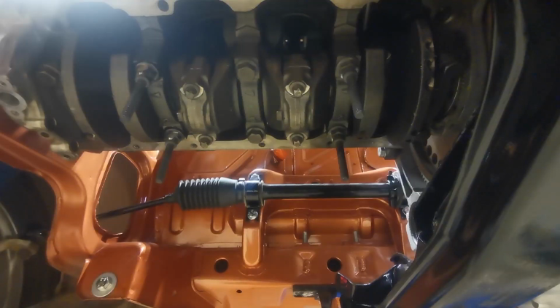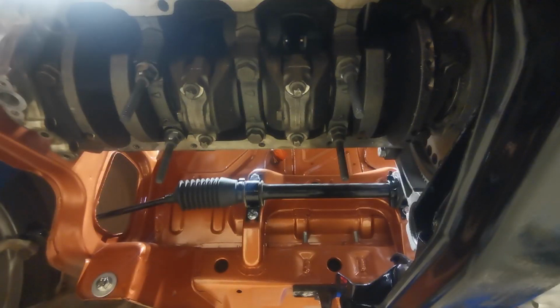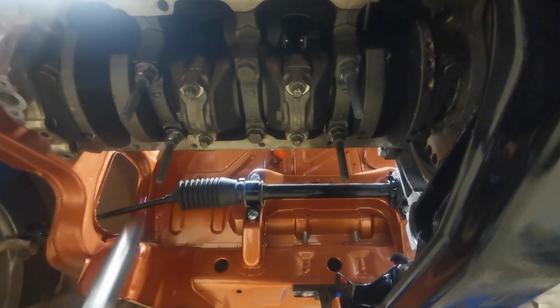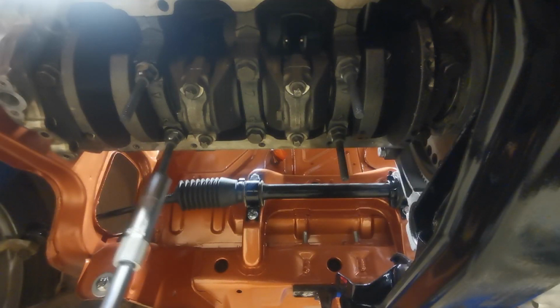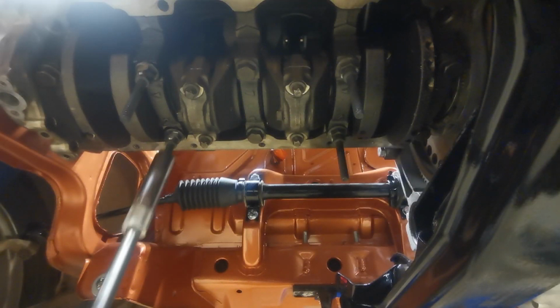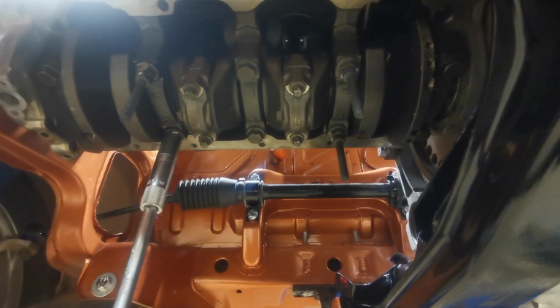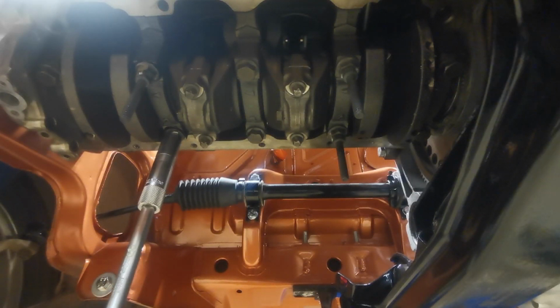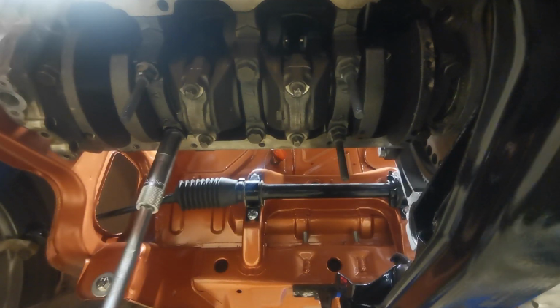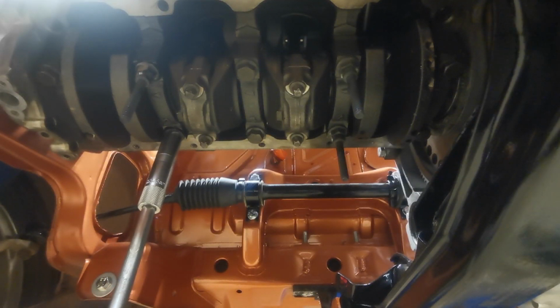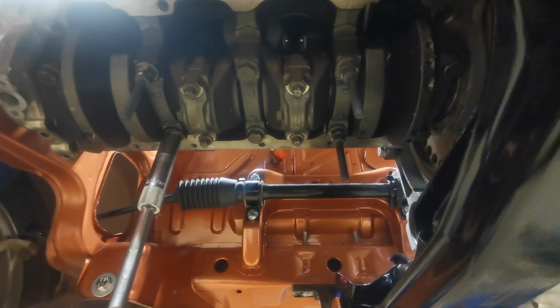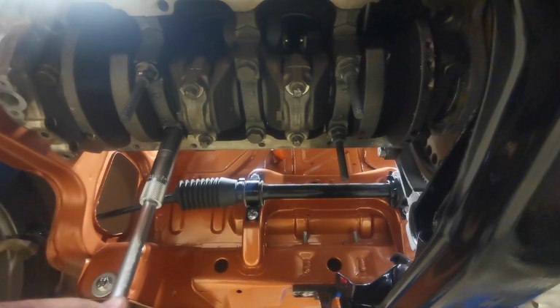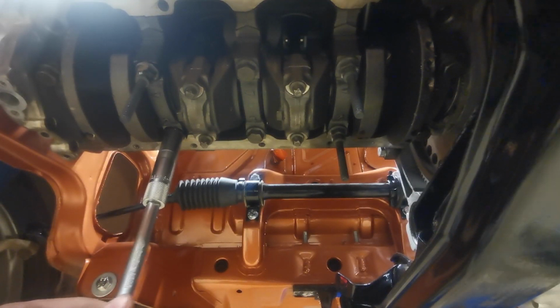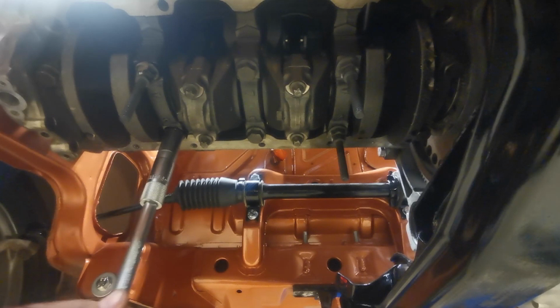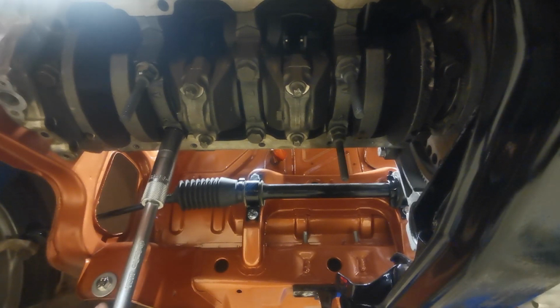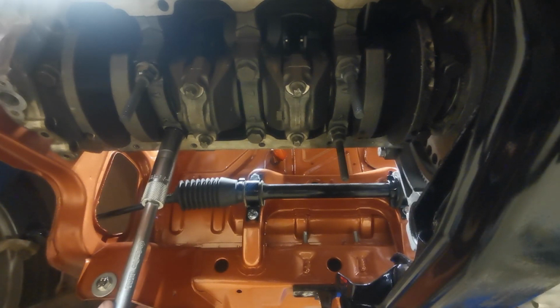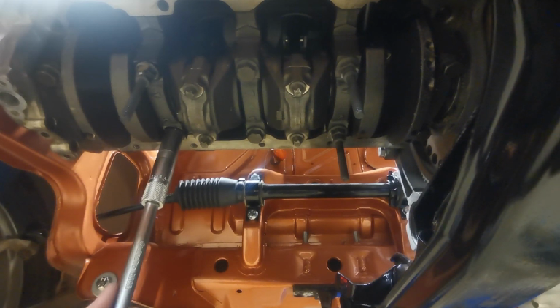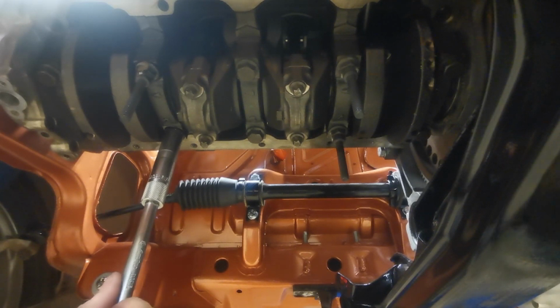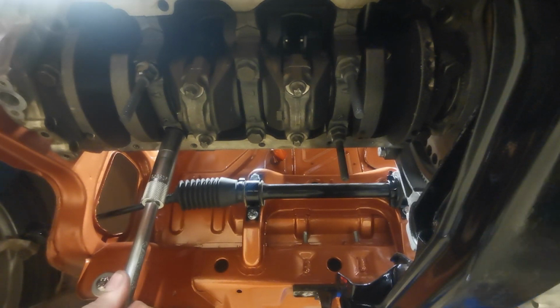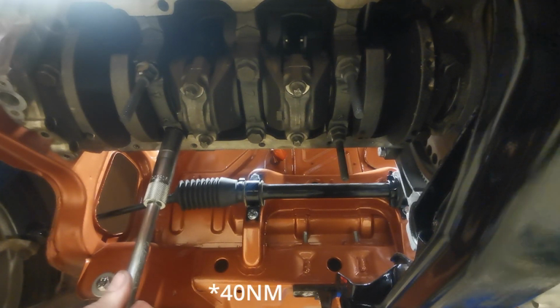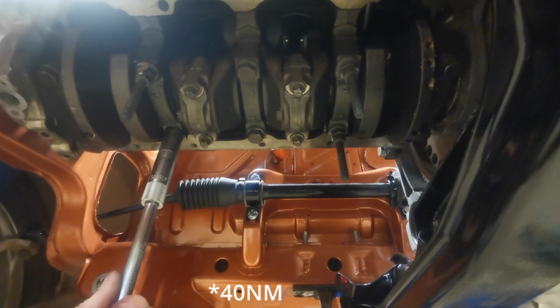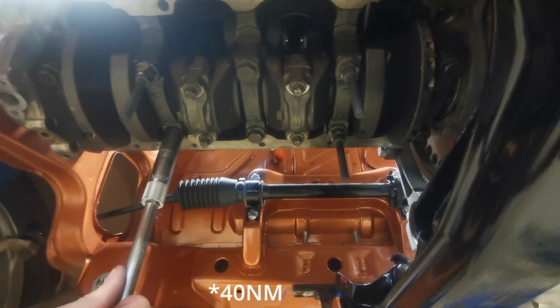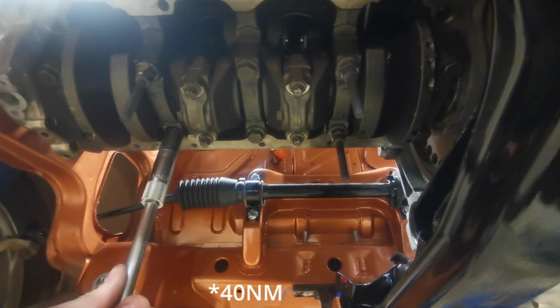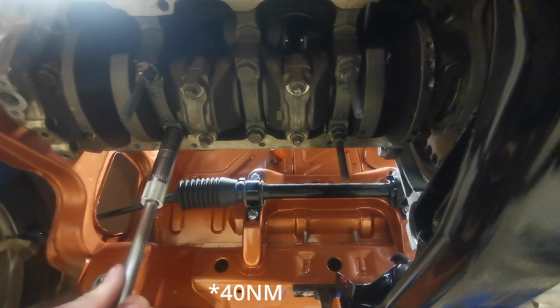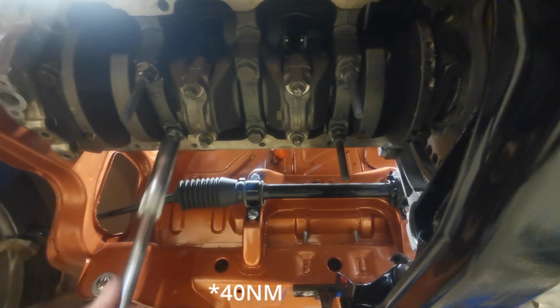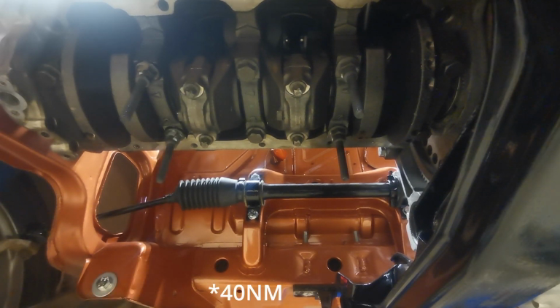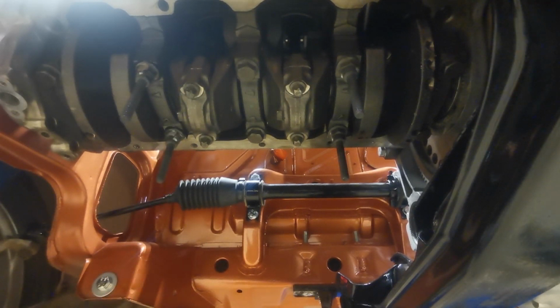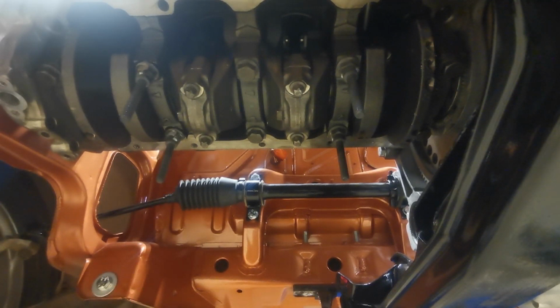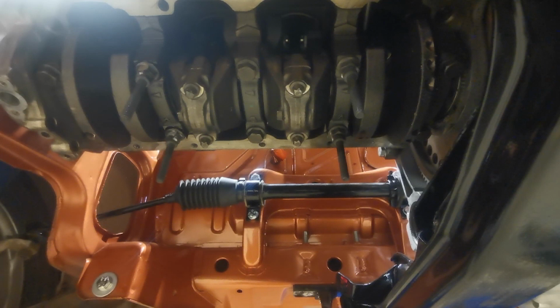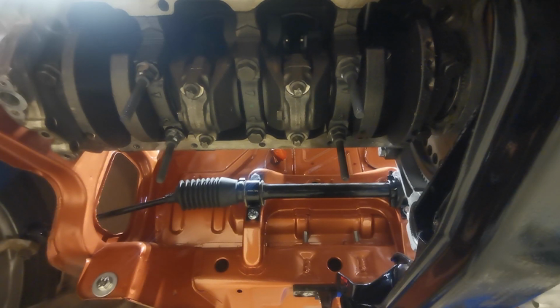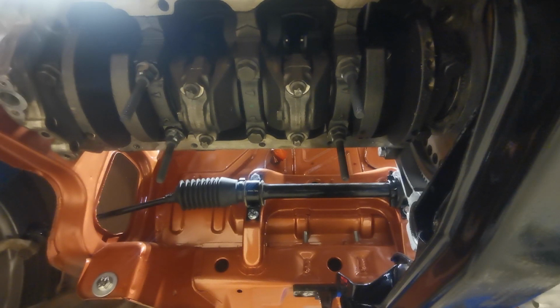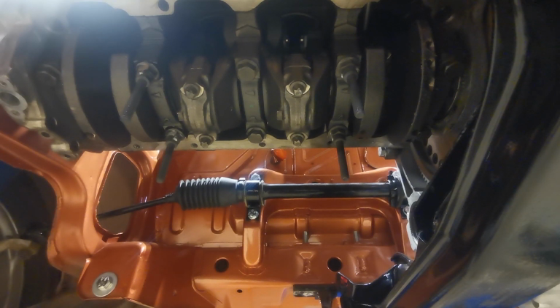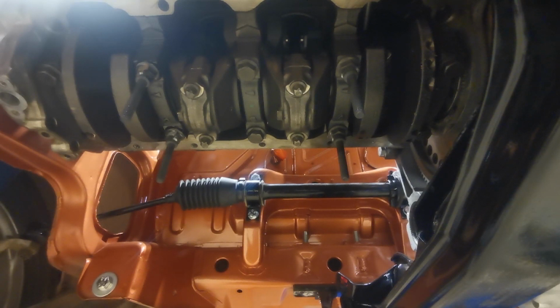What we're going to do now is tighten this last bolt up — 30 Newton meters to start with, and then we'll turn it up to 80.